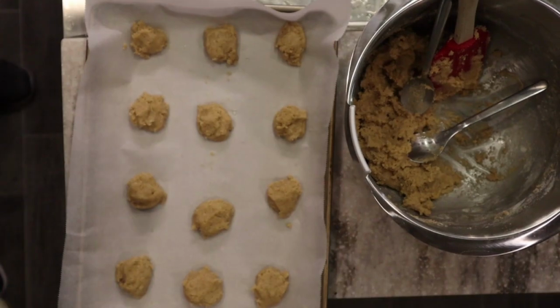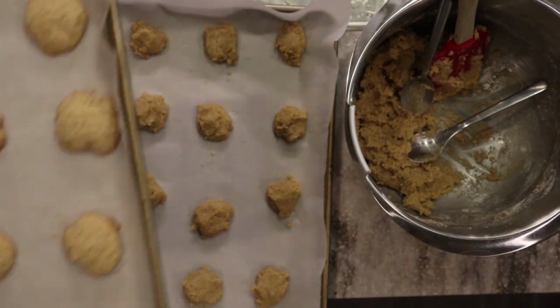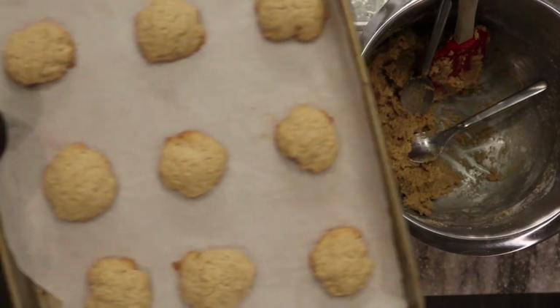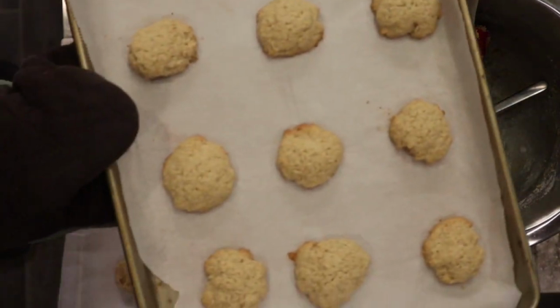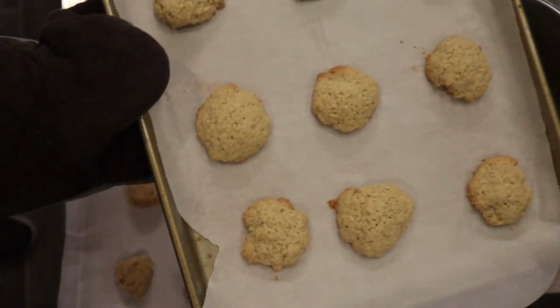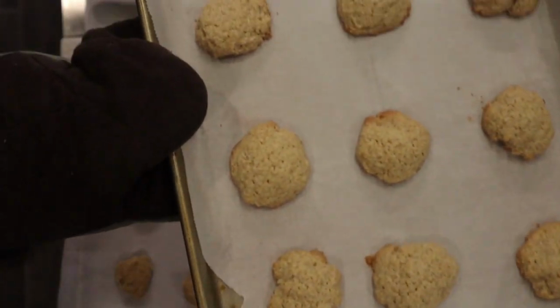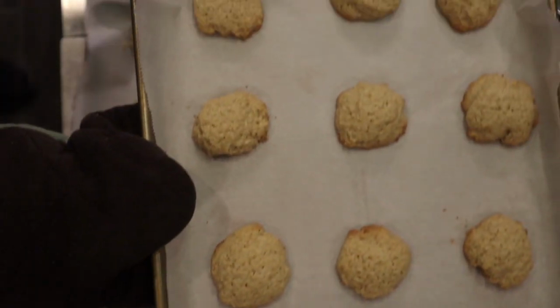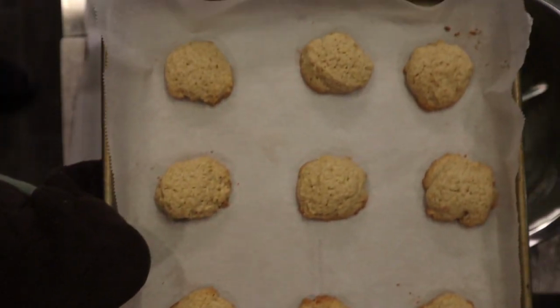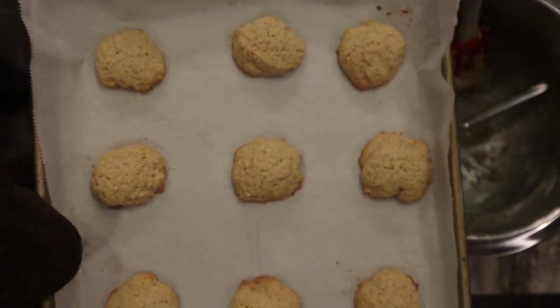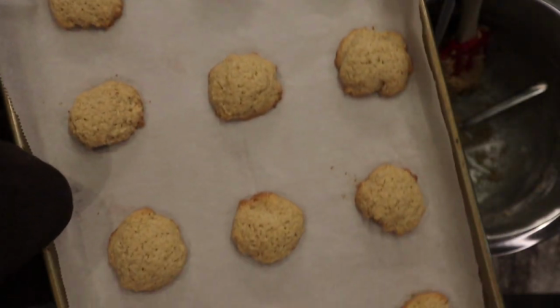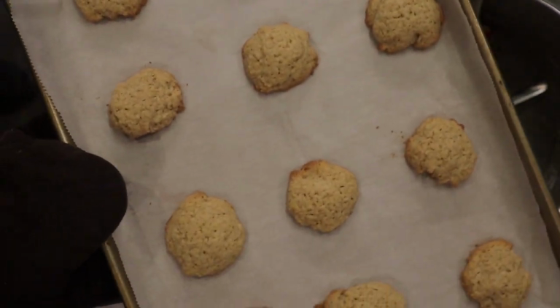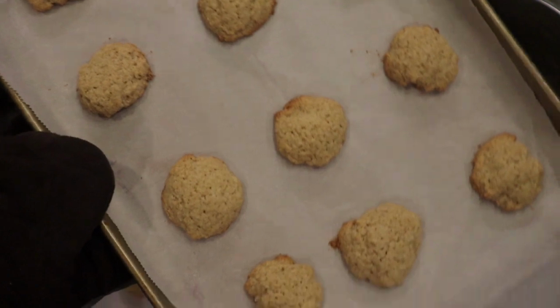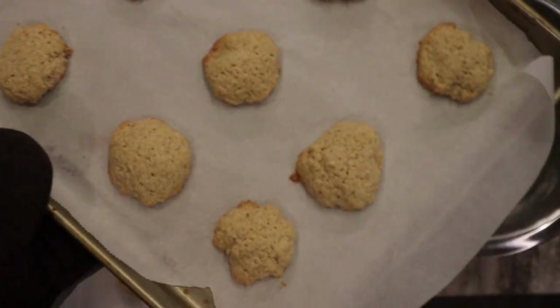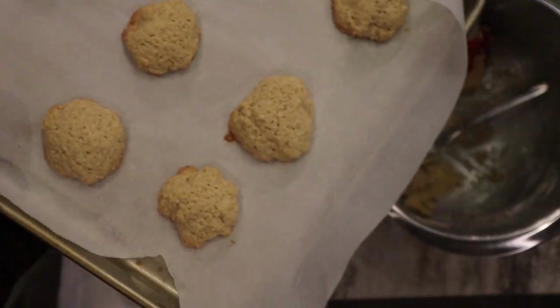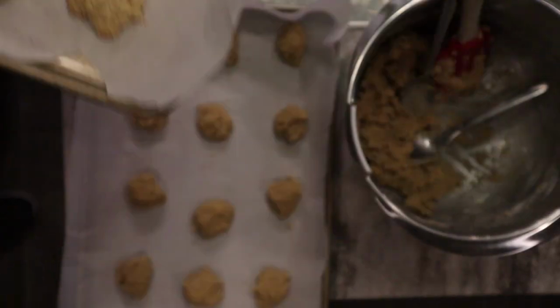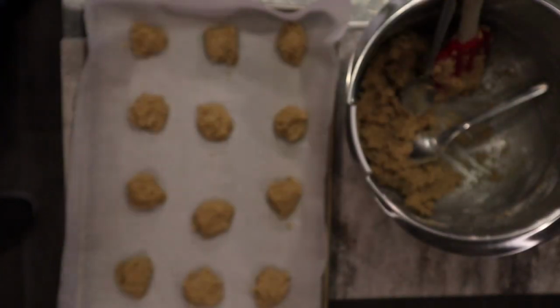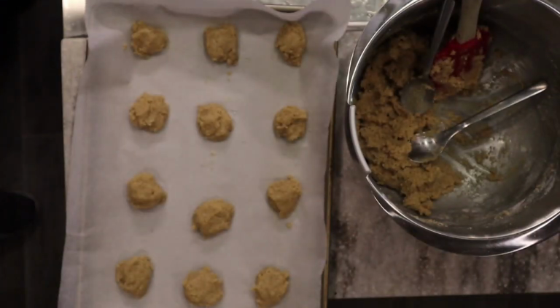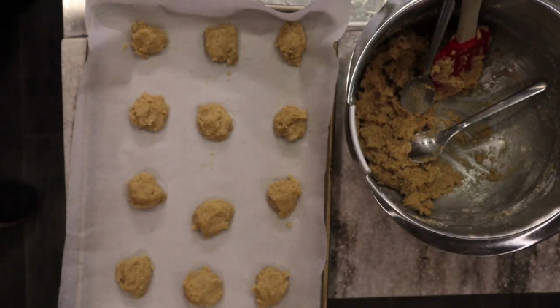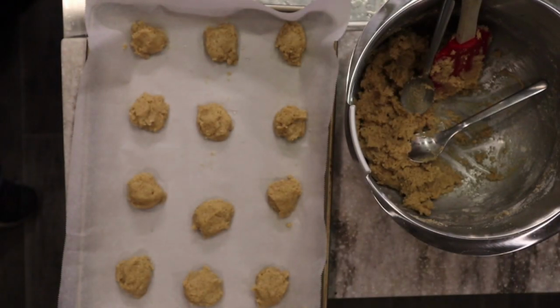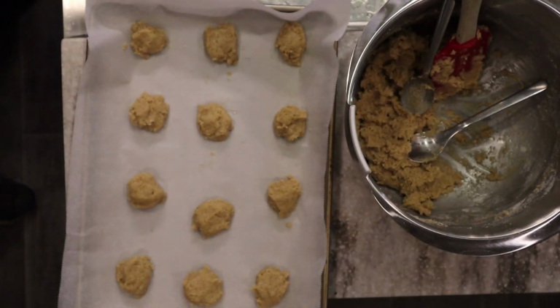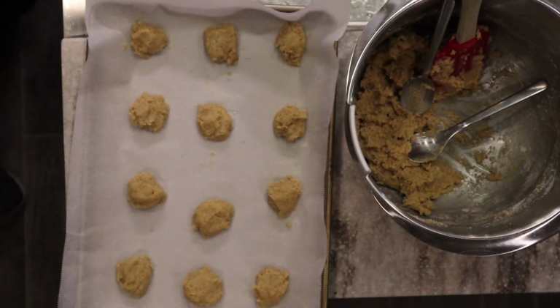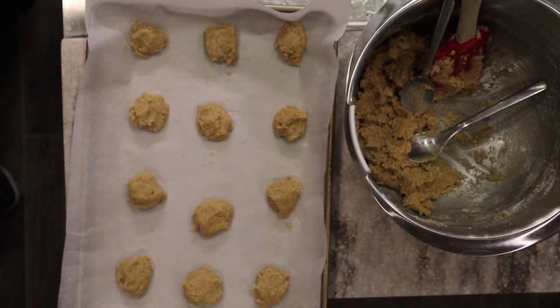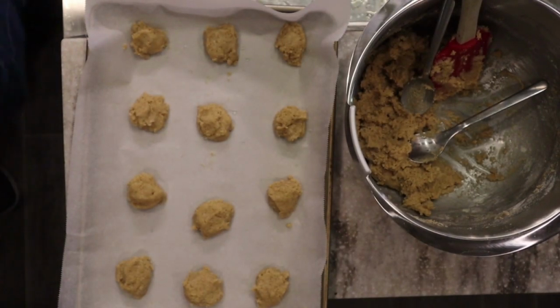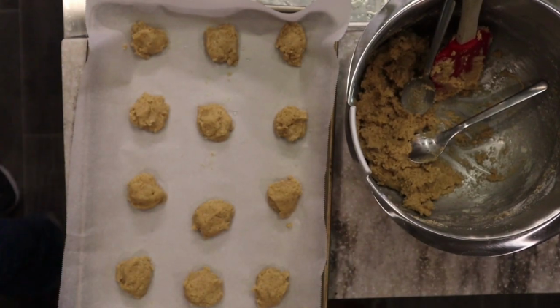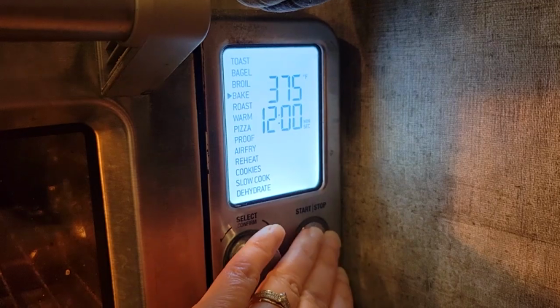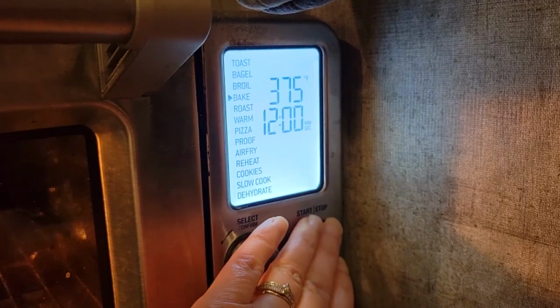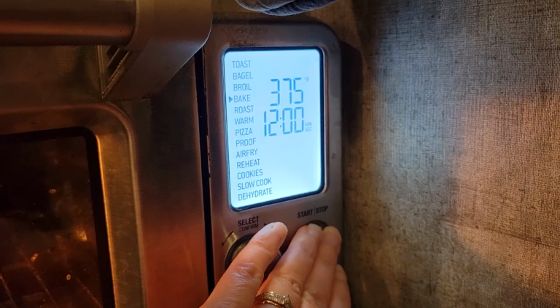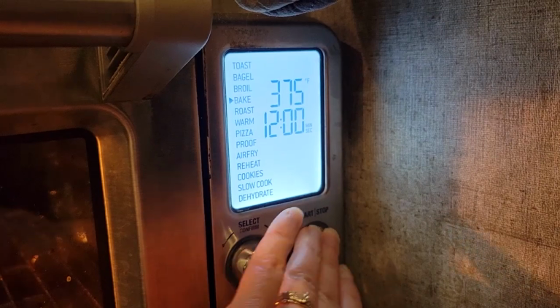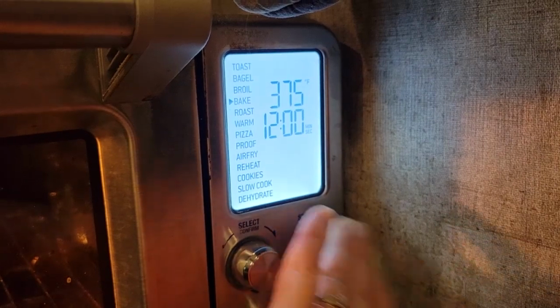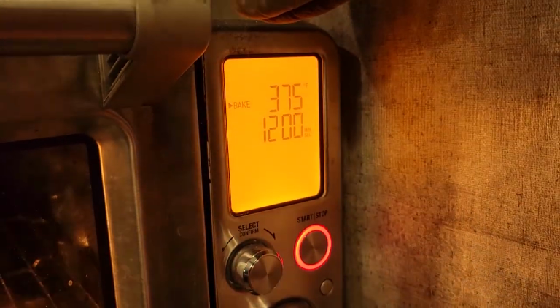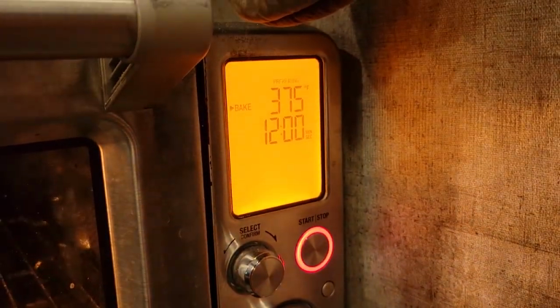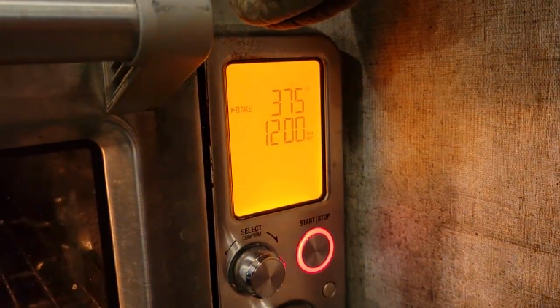Here's that second batch — as you can see, they were very light in color. I baked them longer than what the recipe called for, but I didn't want them to dry out, which is why I decided to increase the oven temperature for the next batch.